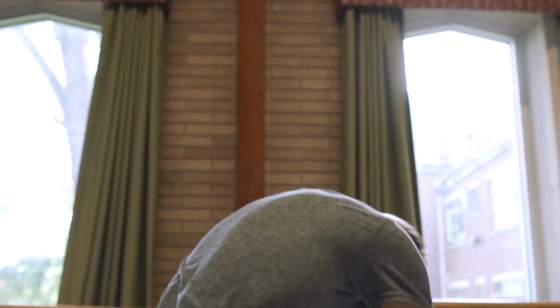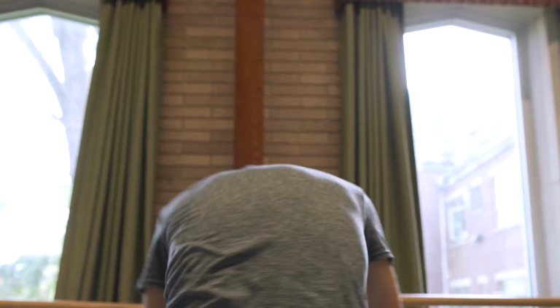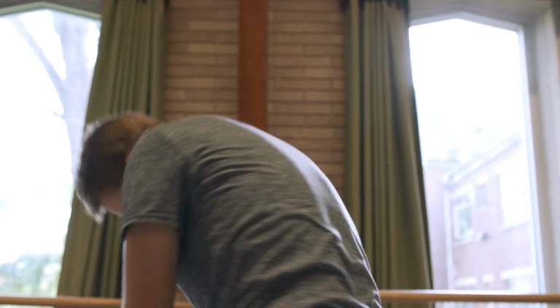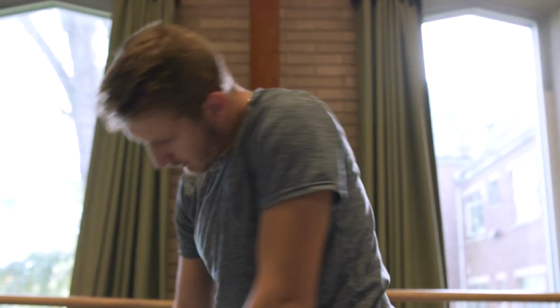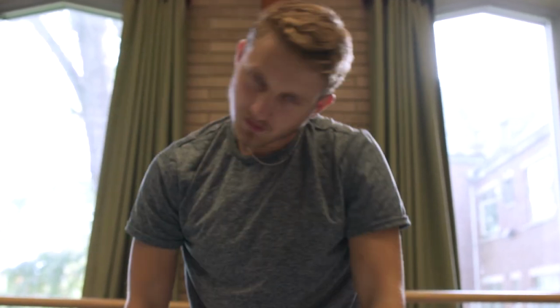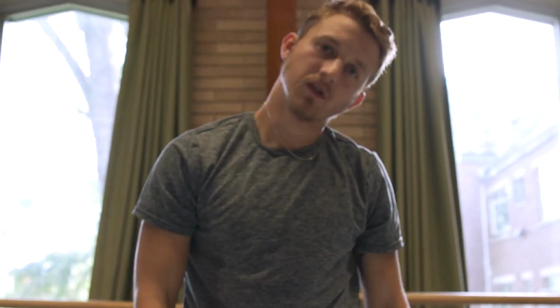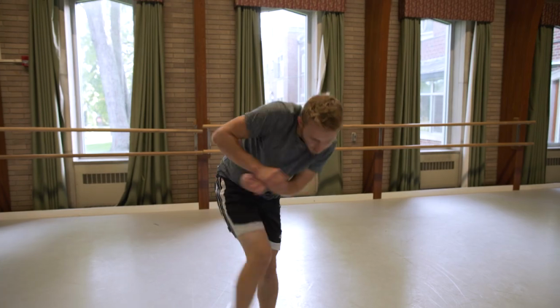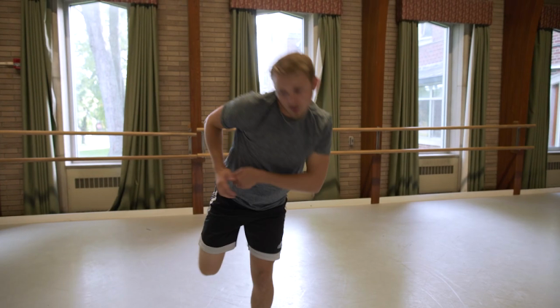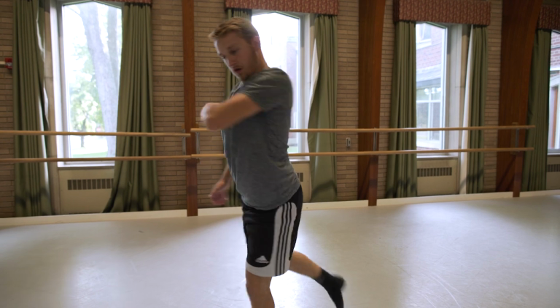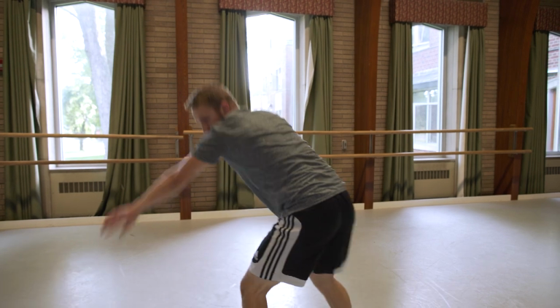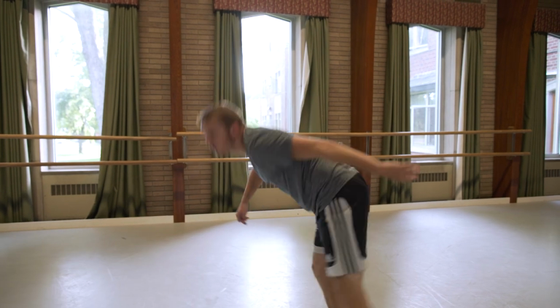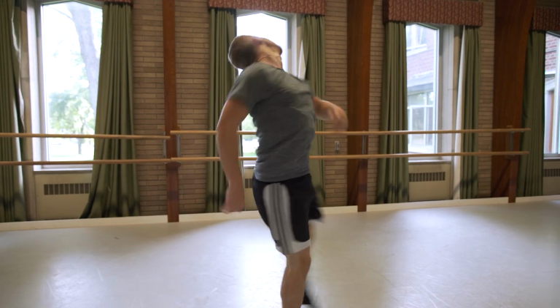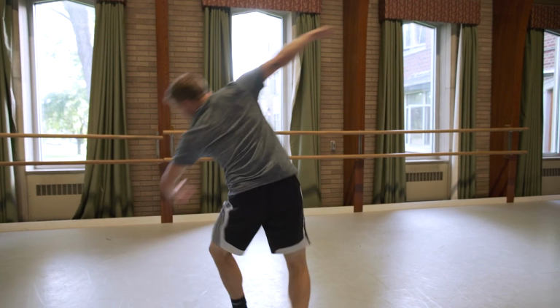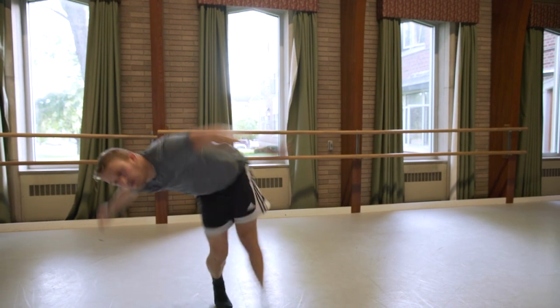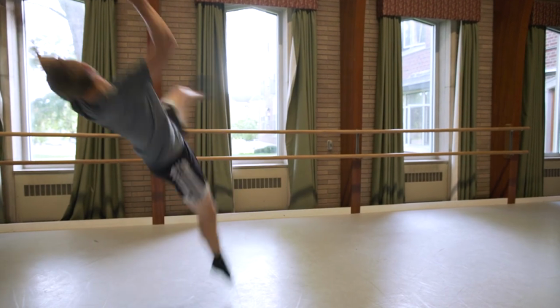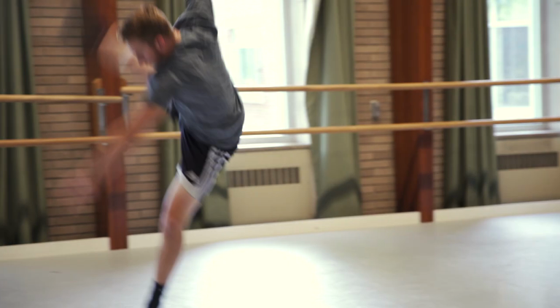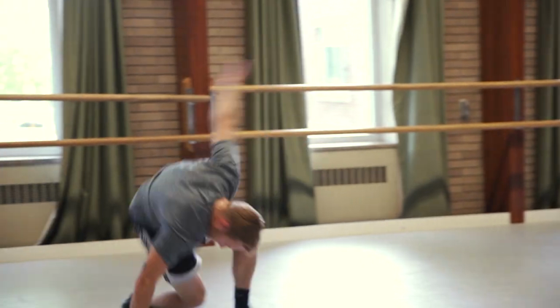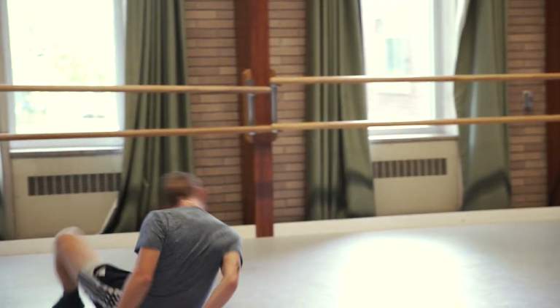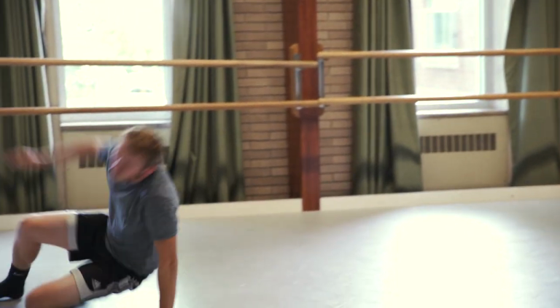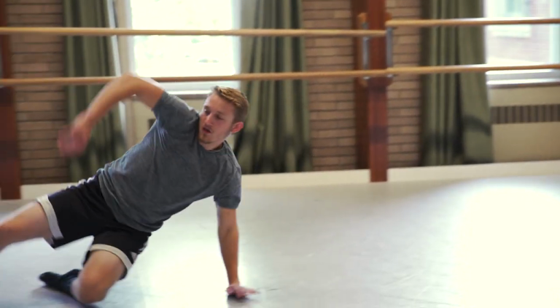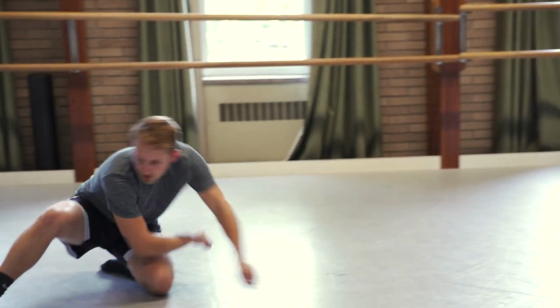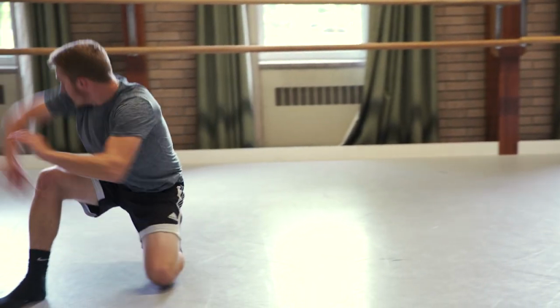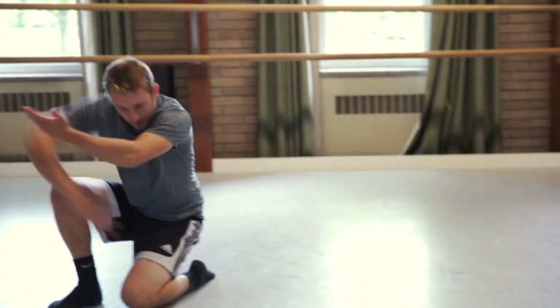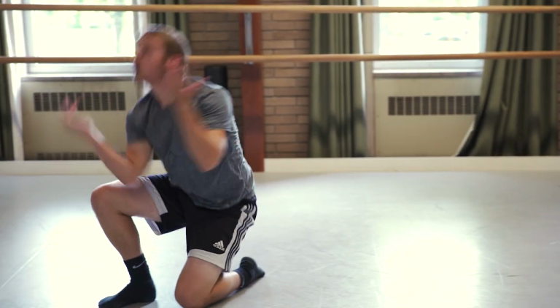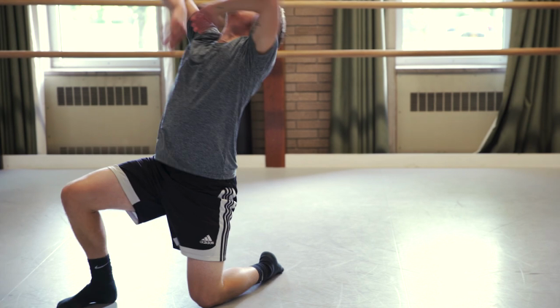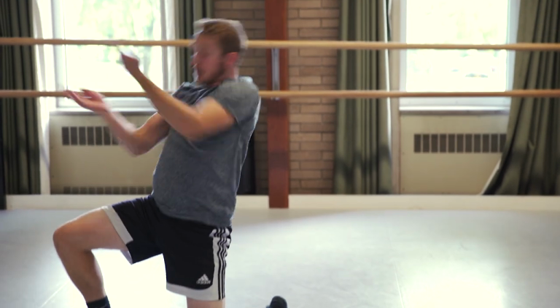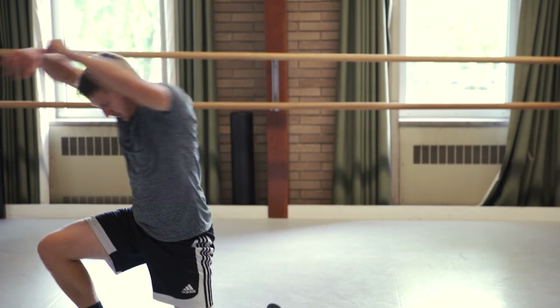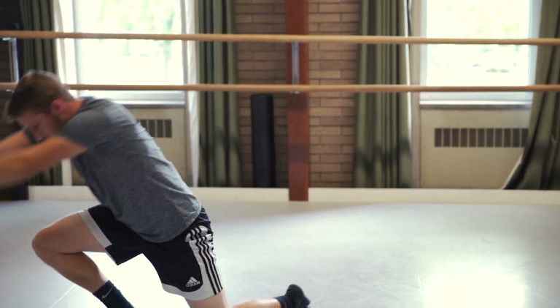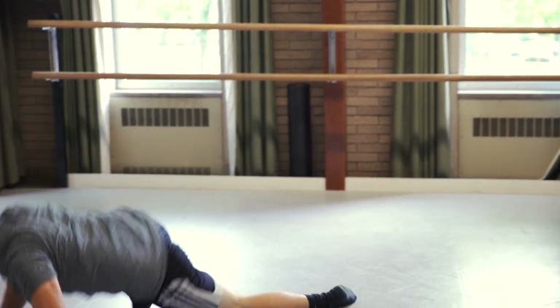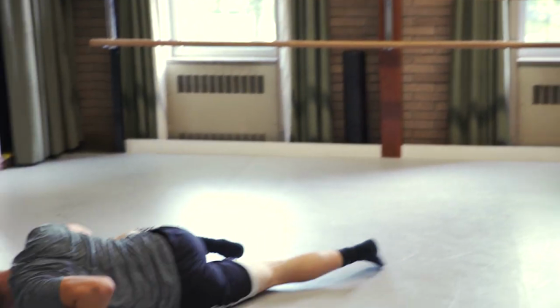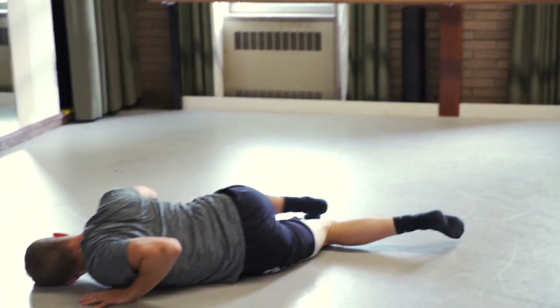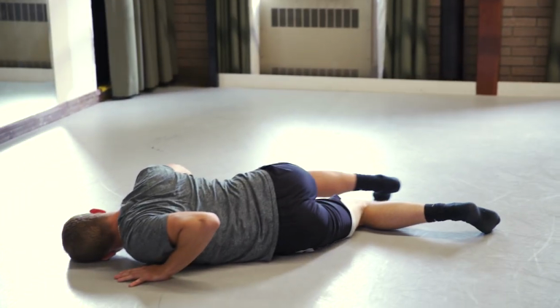We want your solo to be in a style that is you. We want to see what it is that you do best — what is your wheelhouse. Whether it's hip hop, tap dance, pointe — whatever it is that you do best, that's what we want you to share with us.